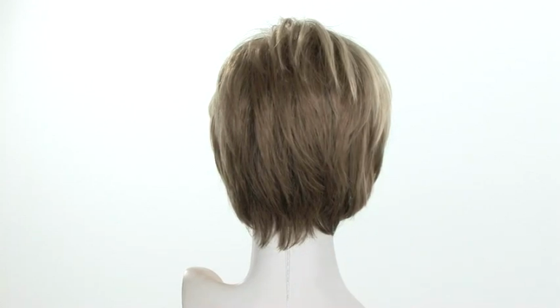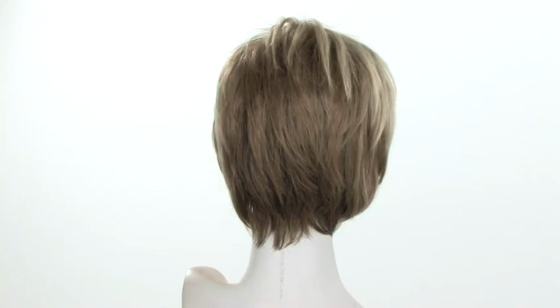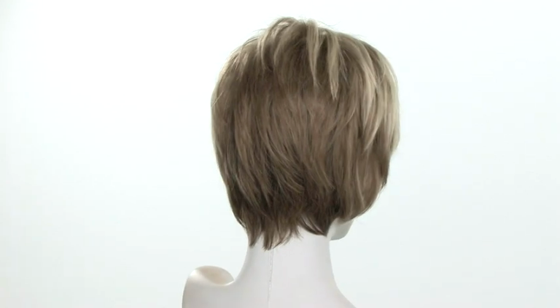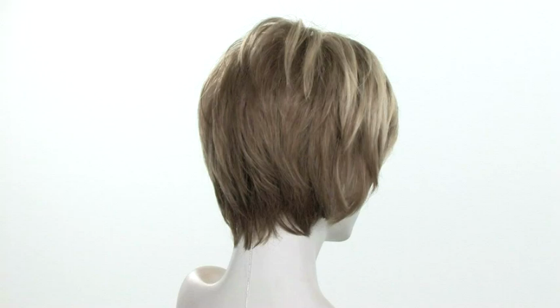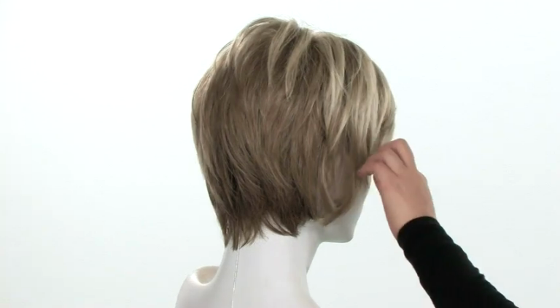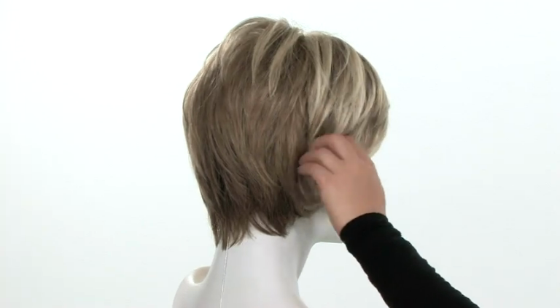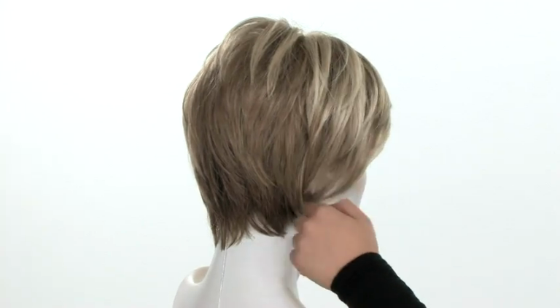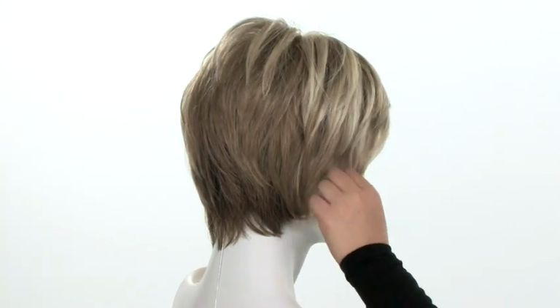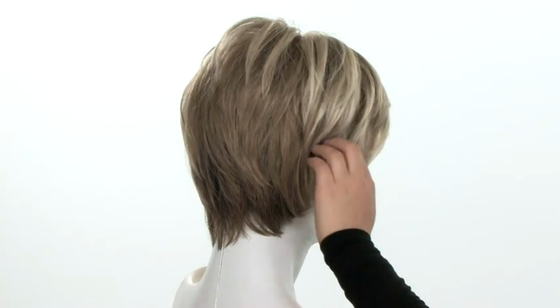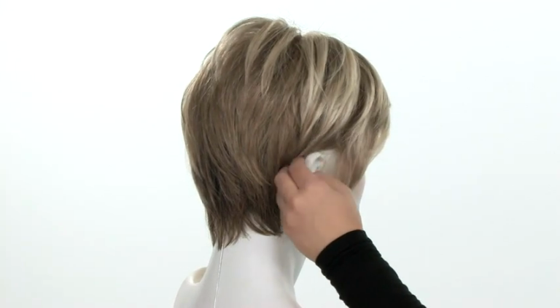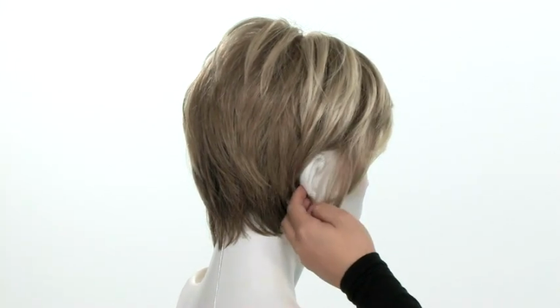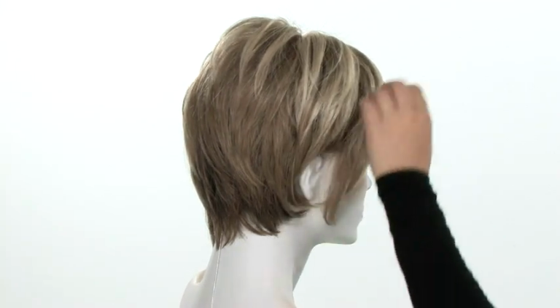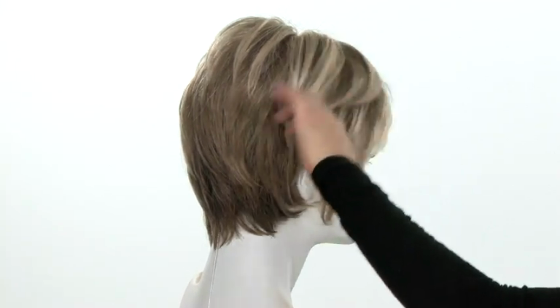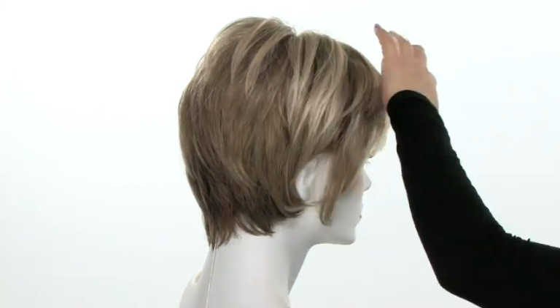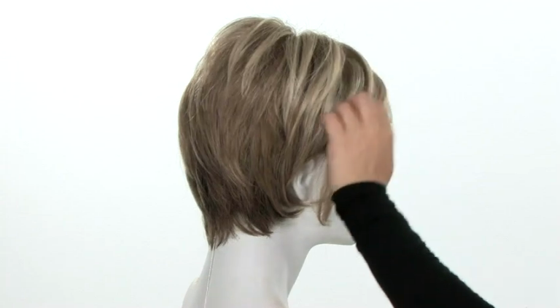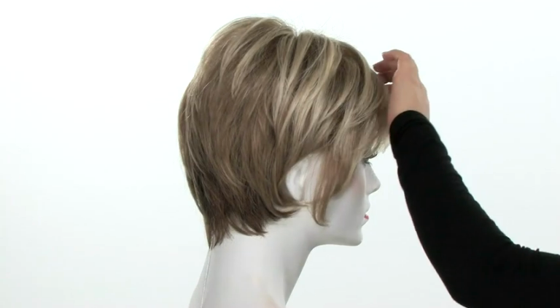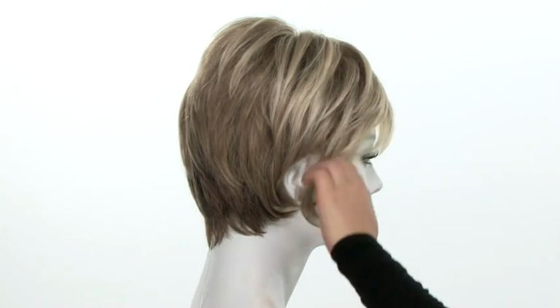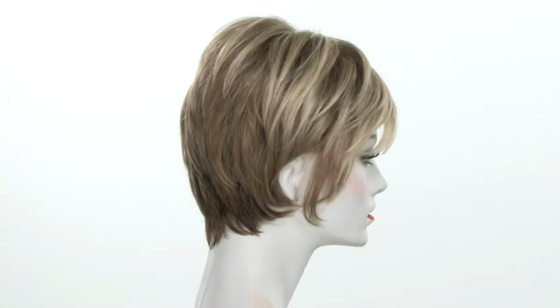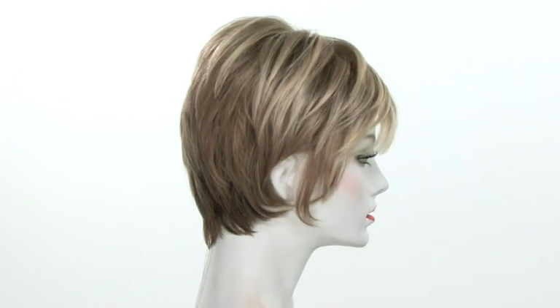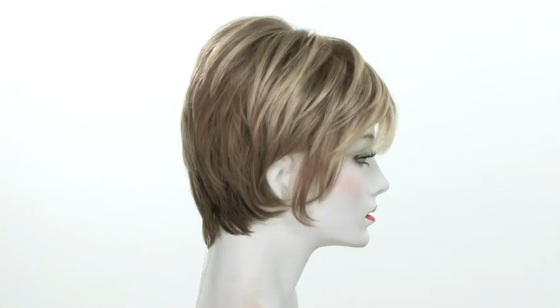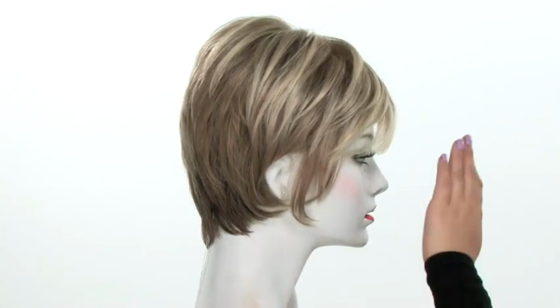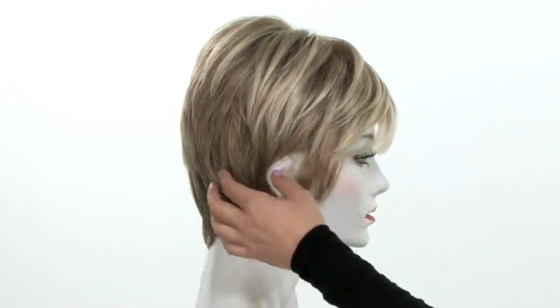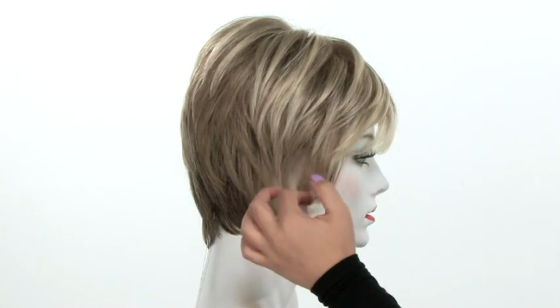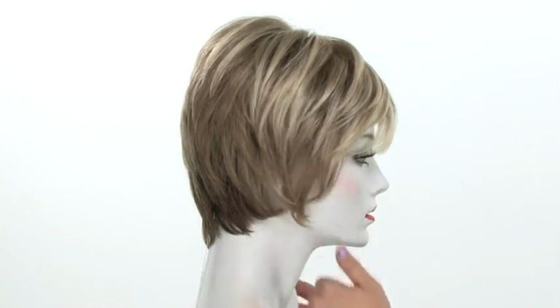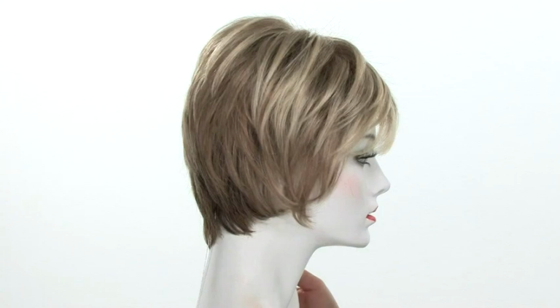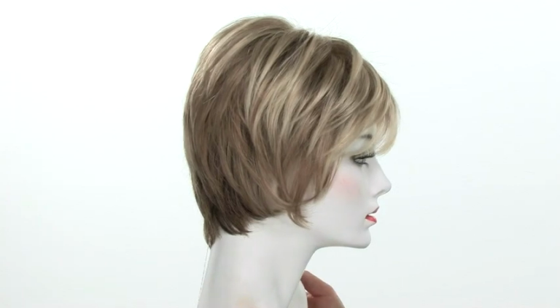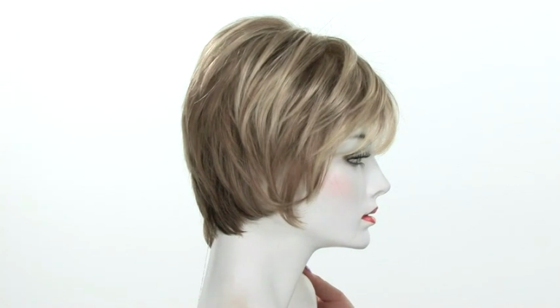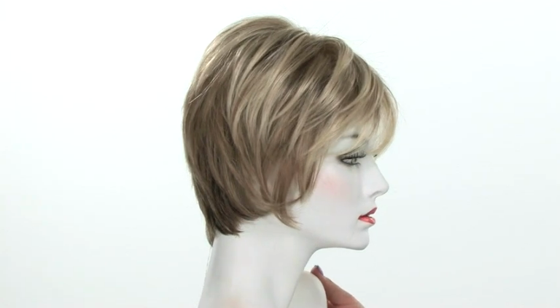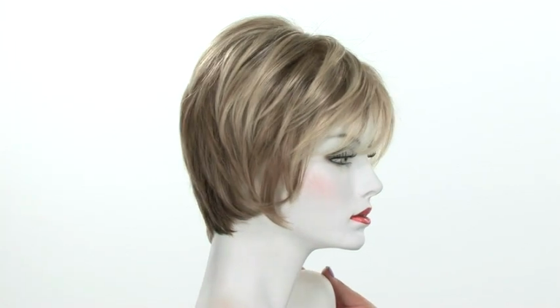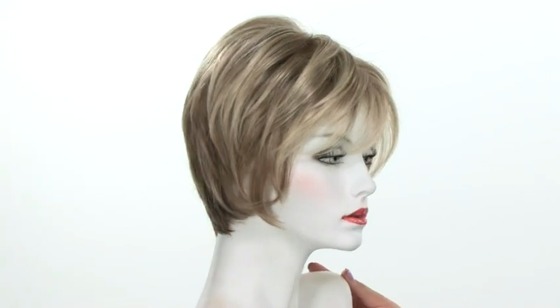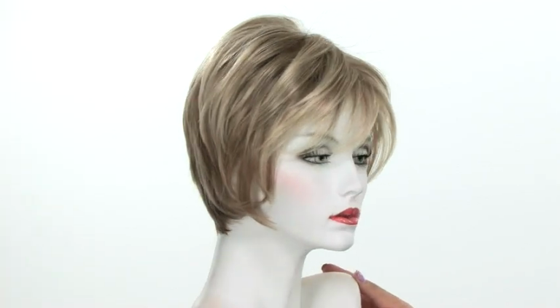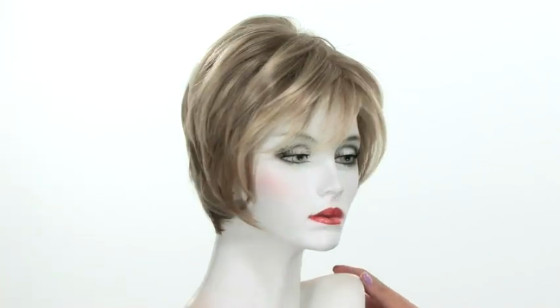This style looks really nice behind the ear — it just changes up the look. You can also see in the bang area and on the top how it has more of the lighter highlights, which really brings out the layers. It also brightens up the face.